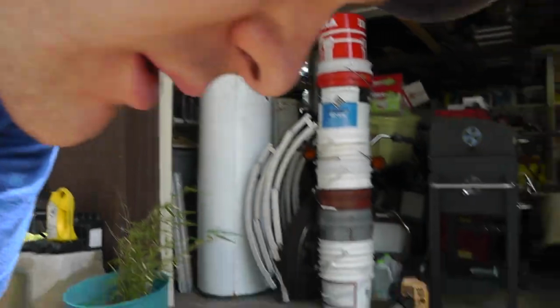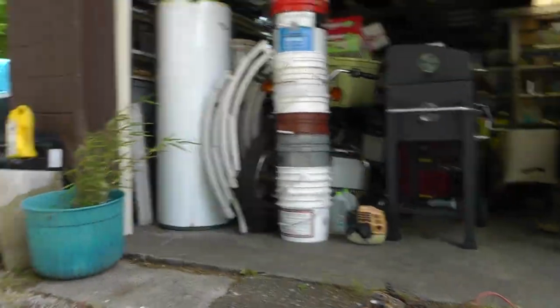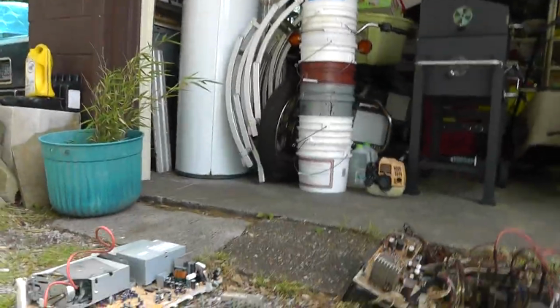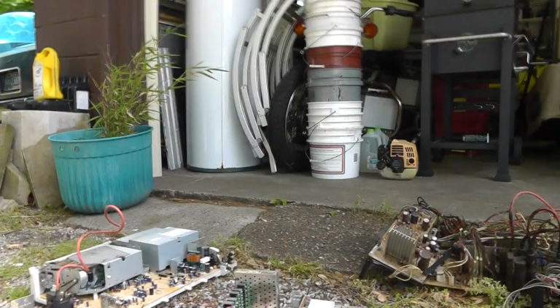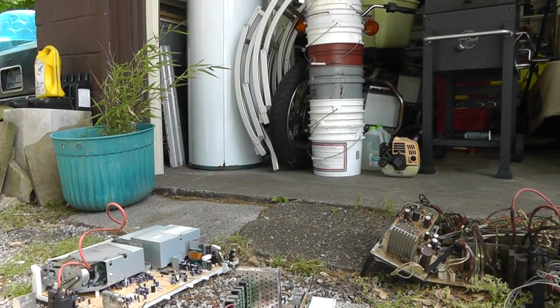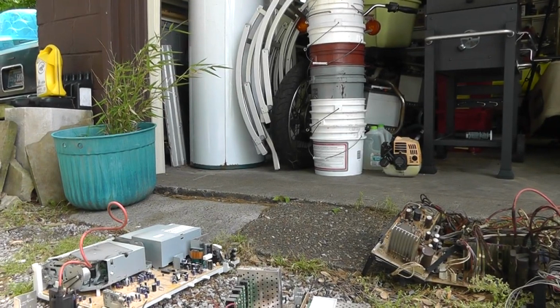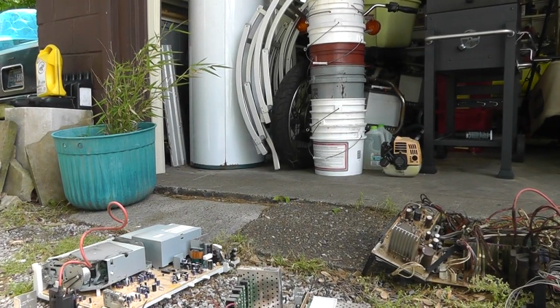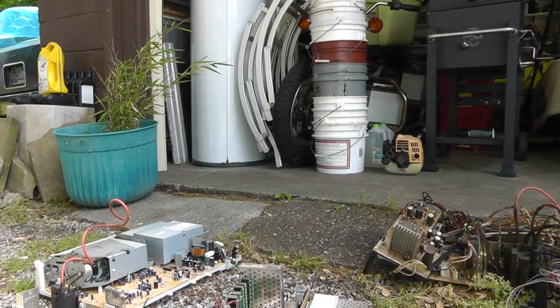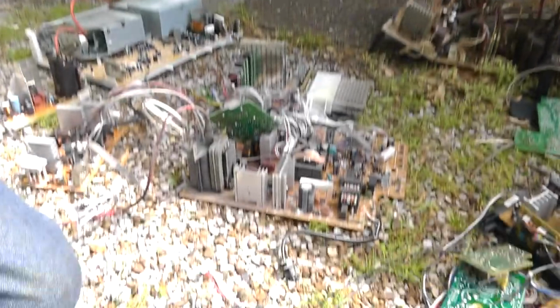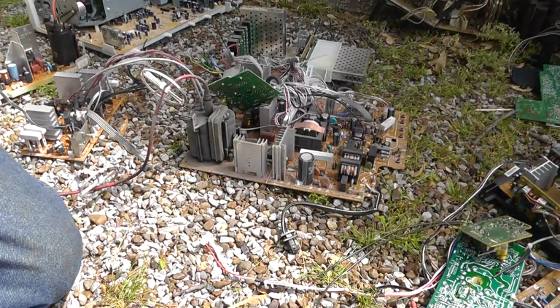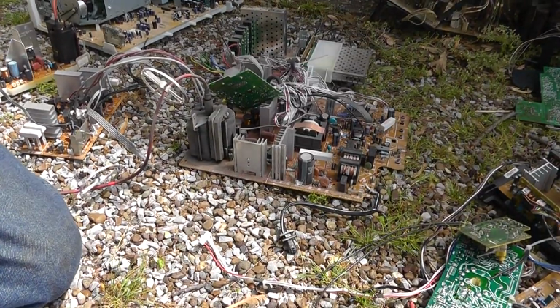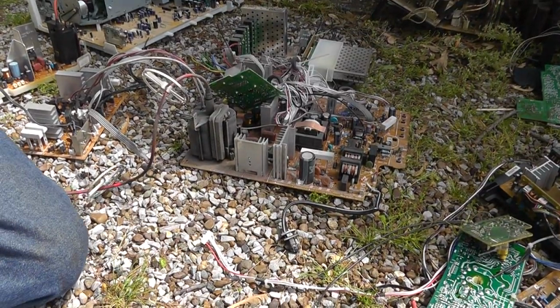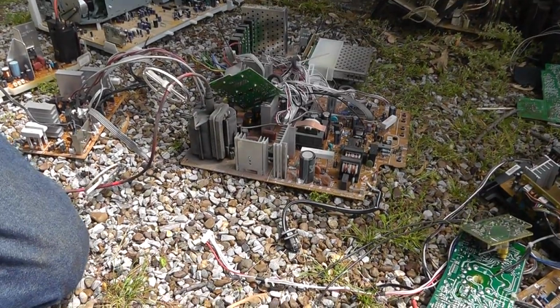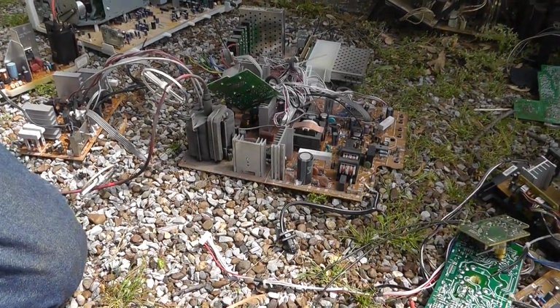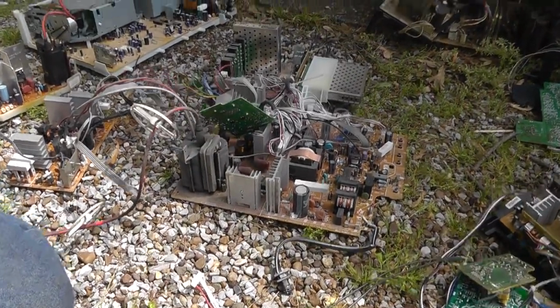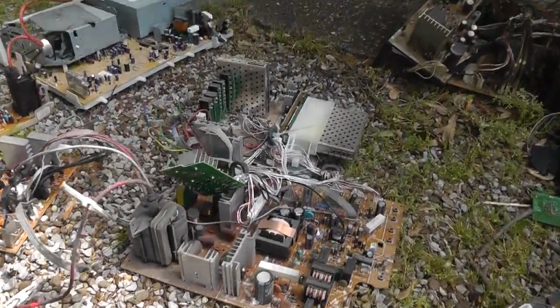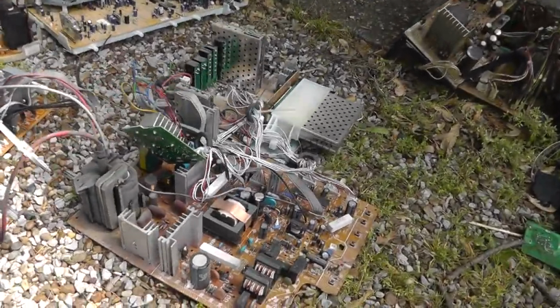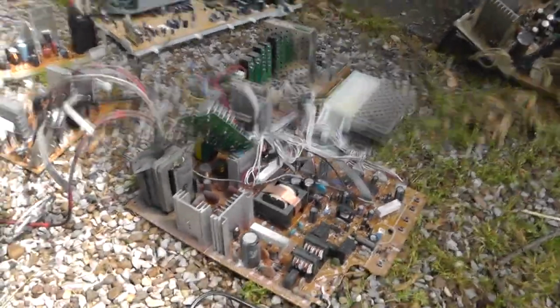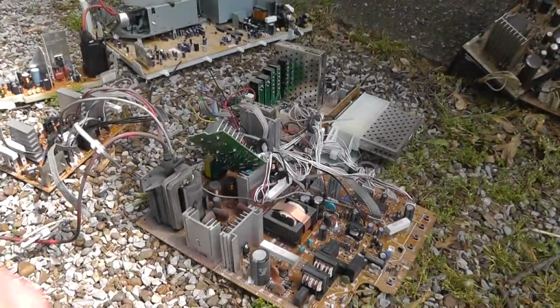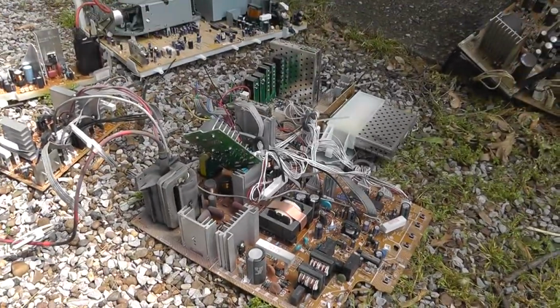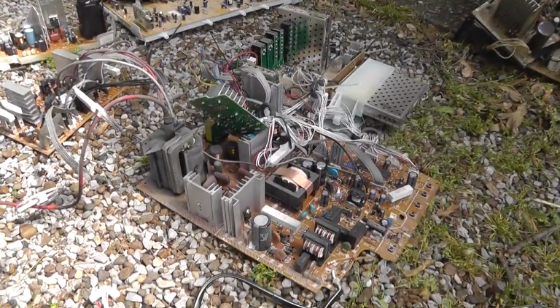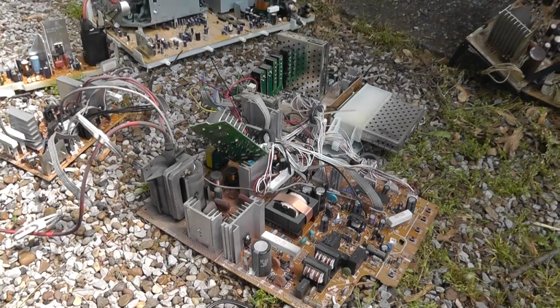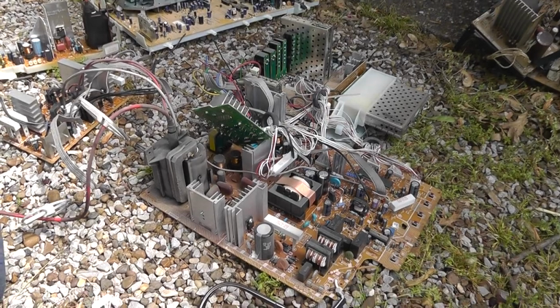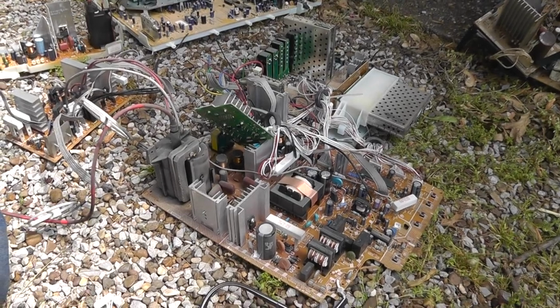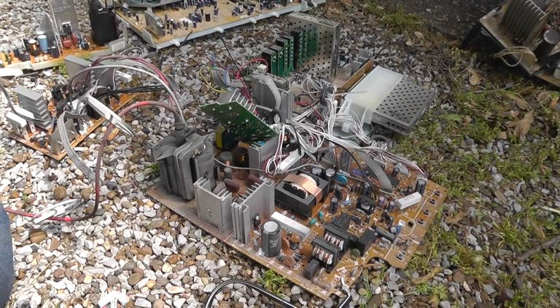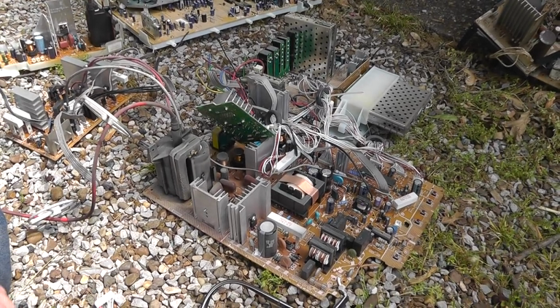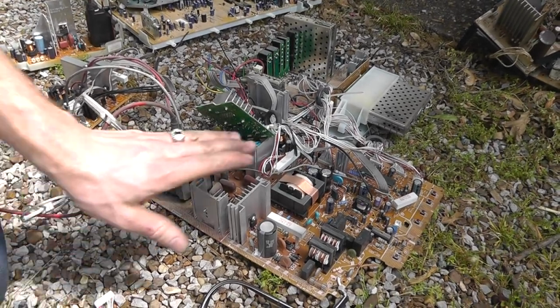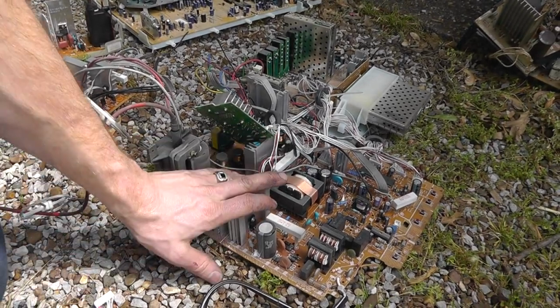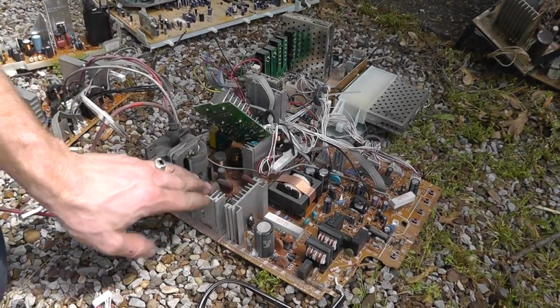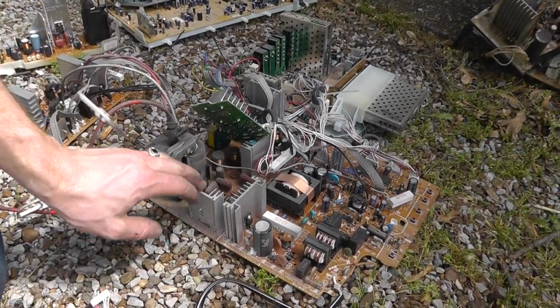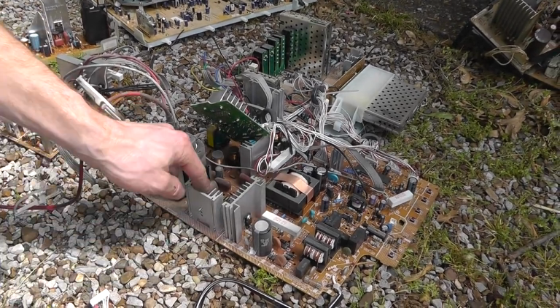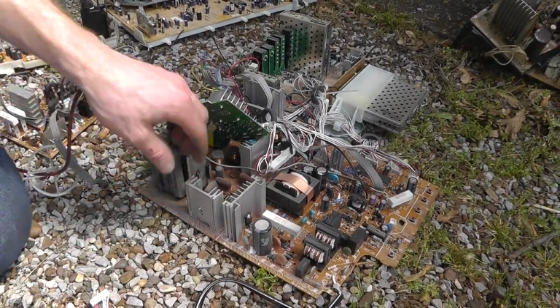Let me get this camera here so you can see what's going on. Alright, so here's the board. So here's what you do — you walk up, you see a board like this, and let's say you want this one.